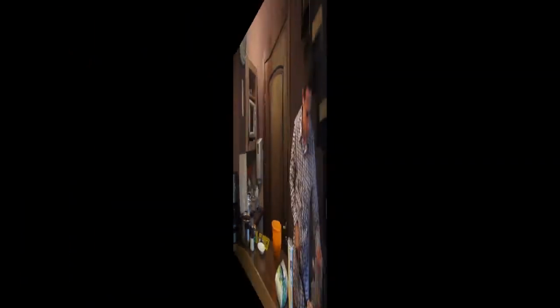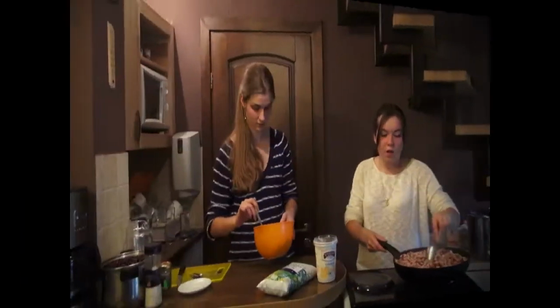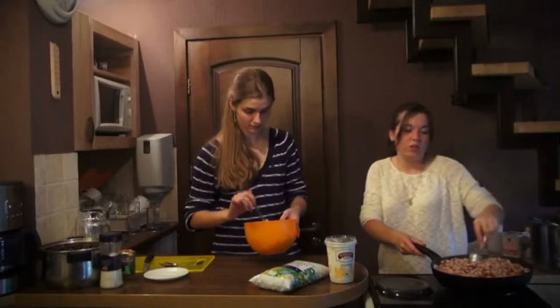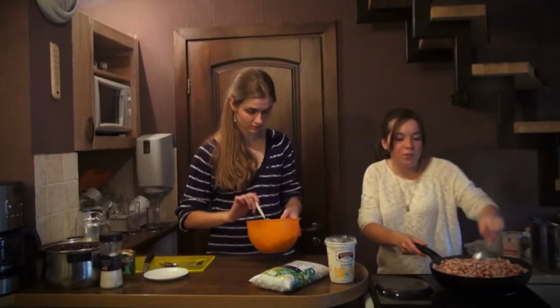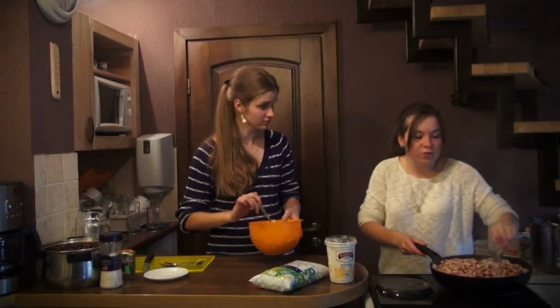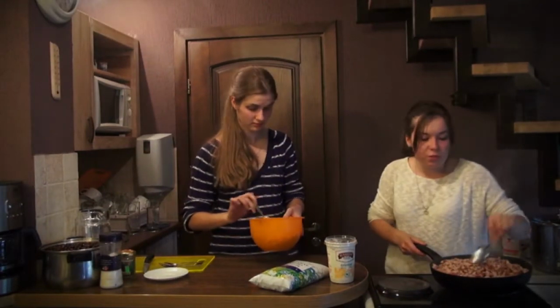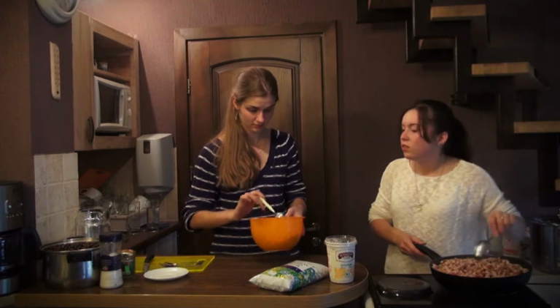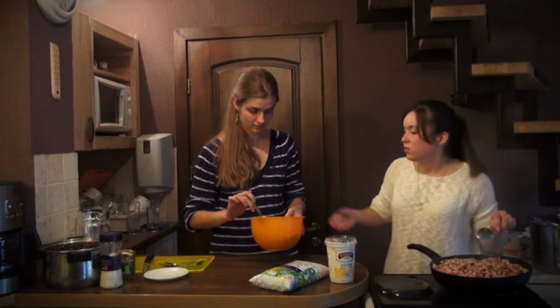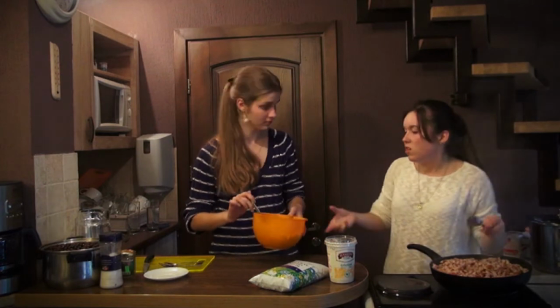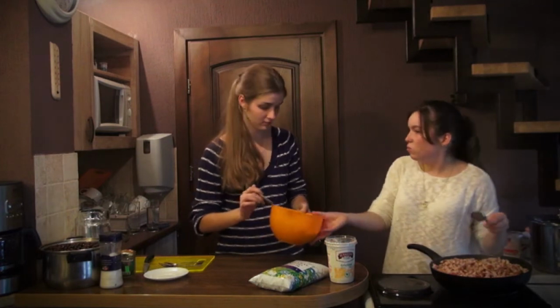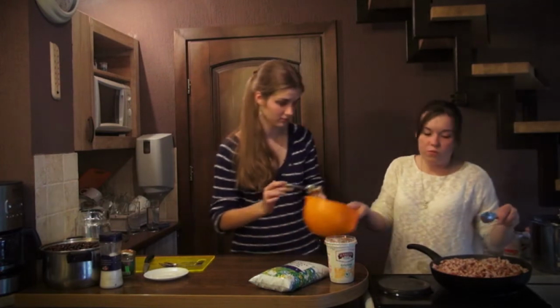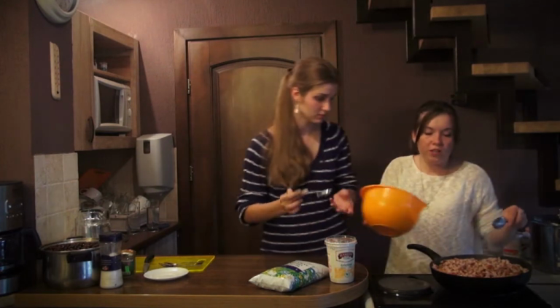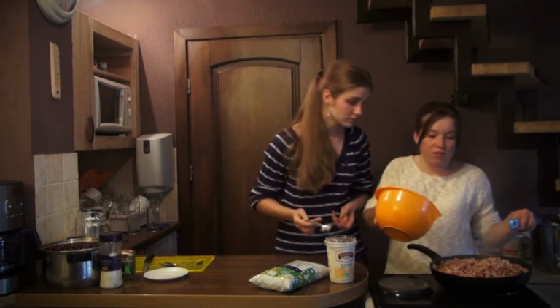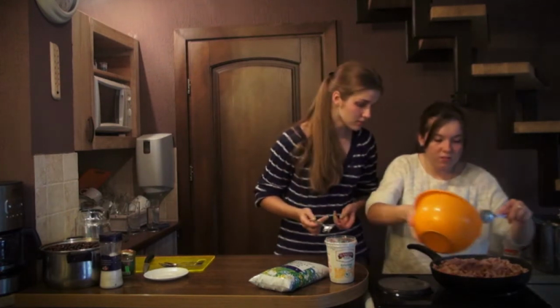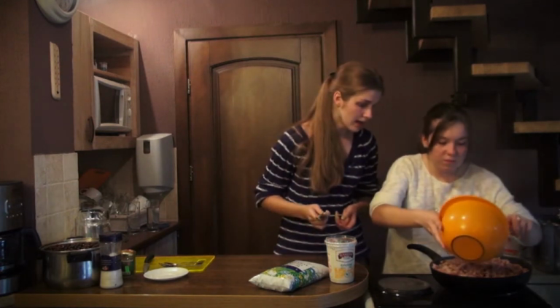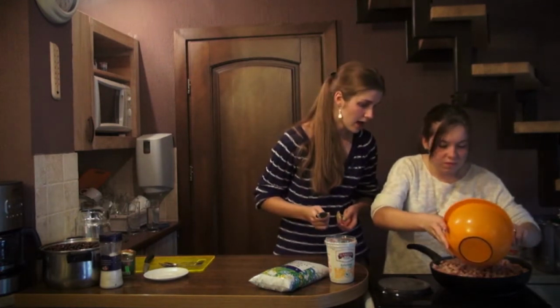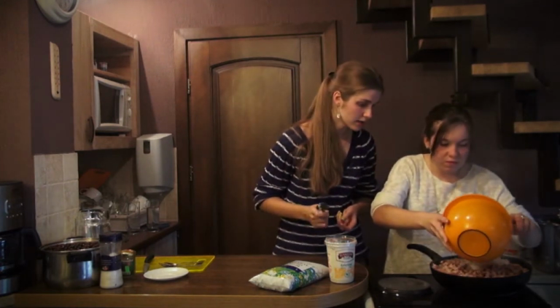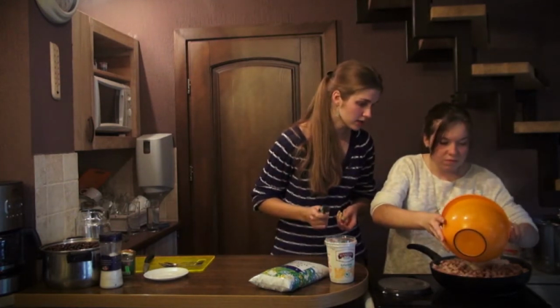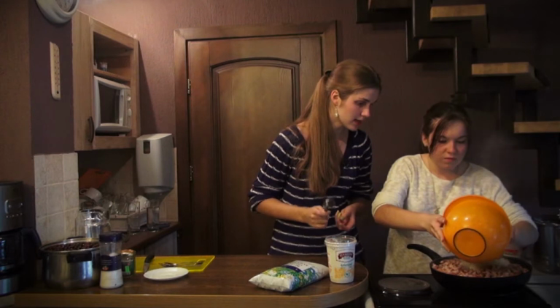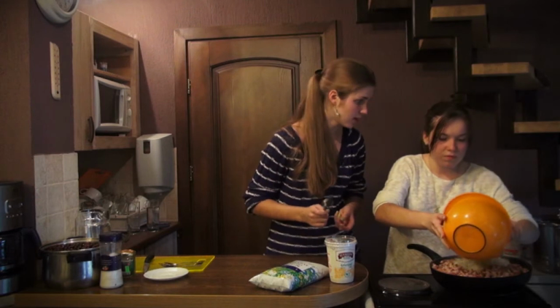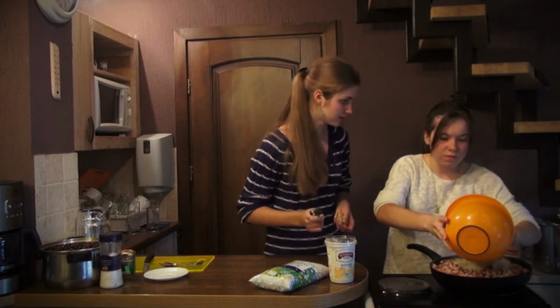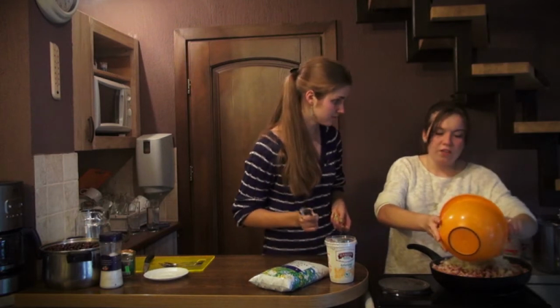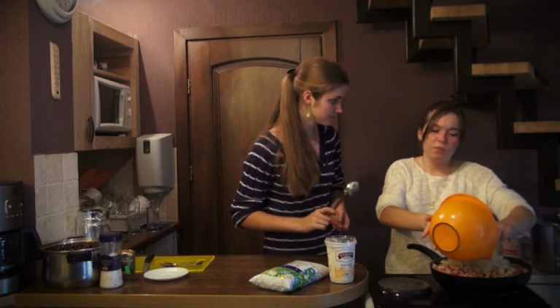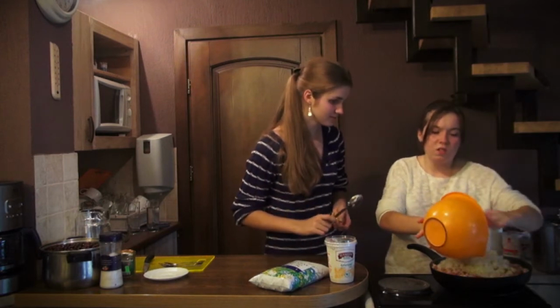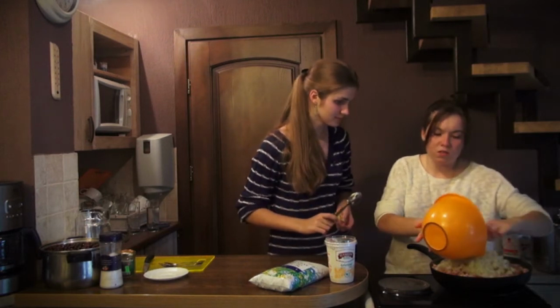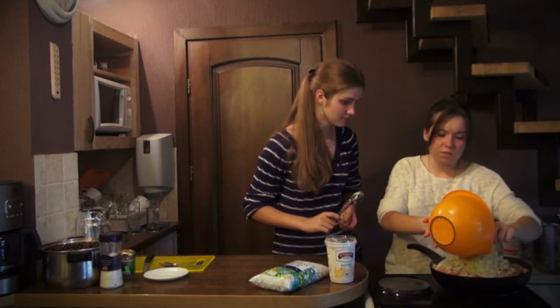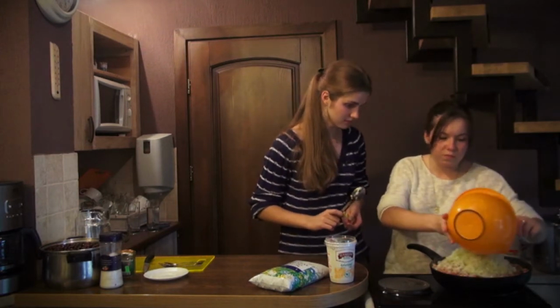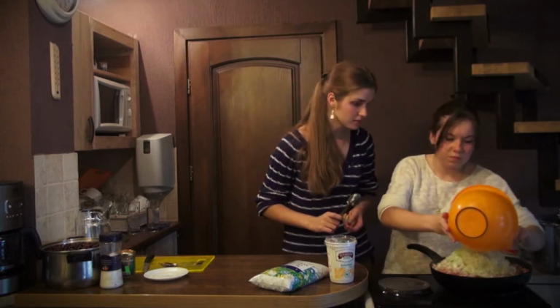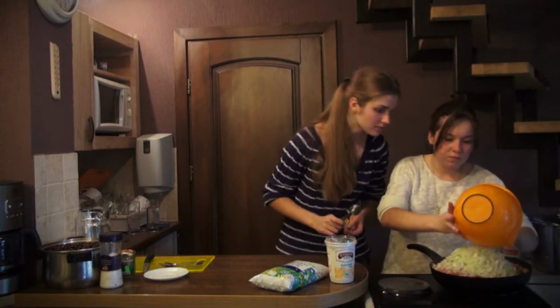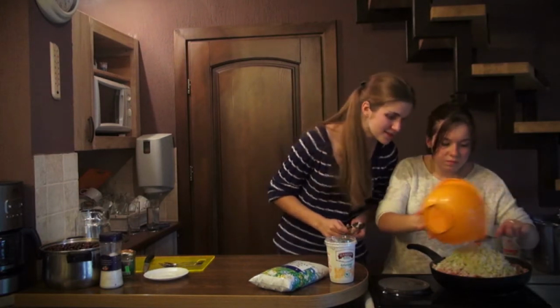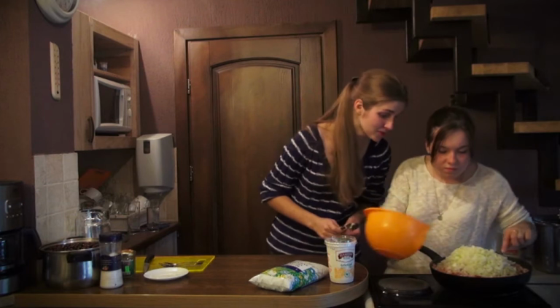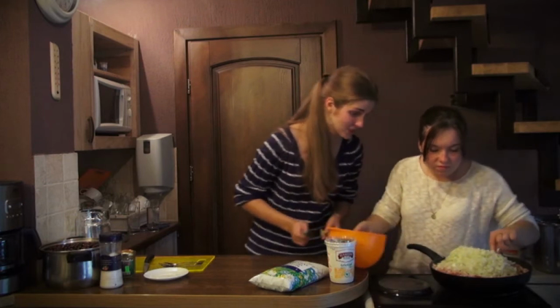Now that the meat is already prepared, it's the best time to add the onions. About 10 more minutes of cooking time are left. It smells really delicious!